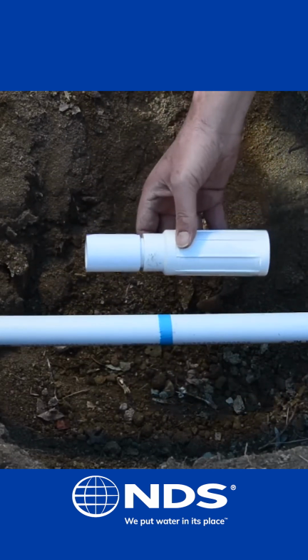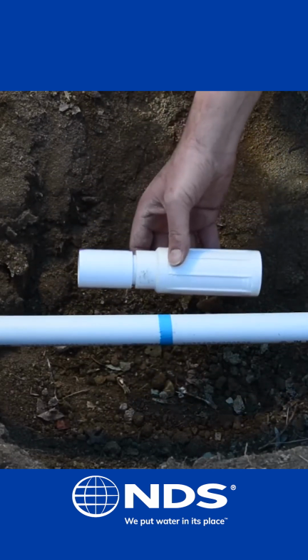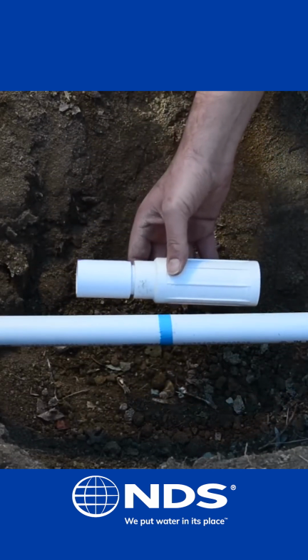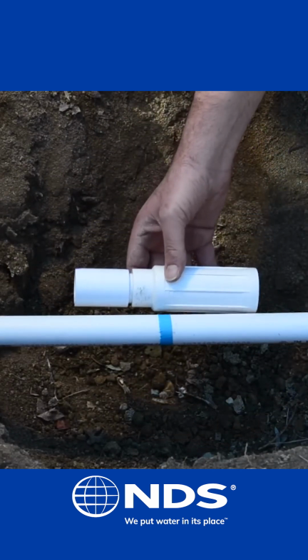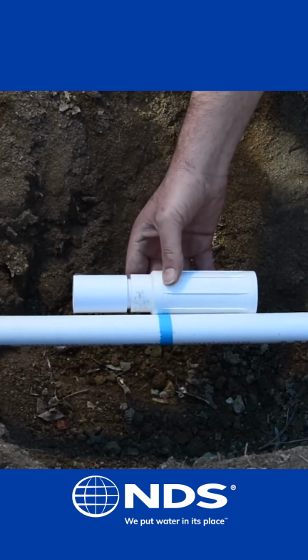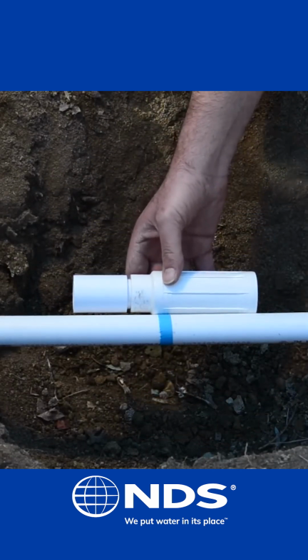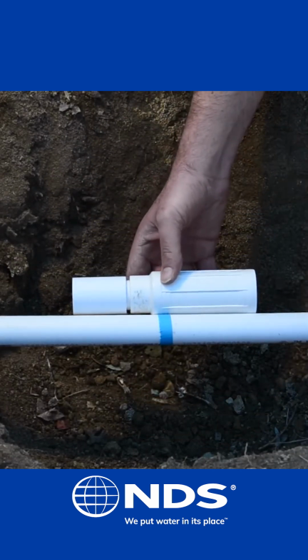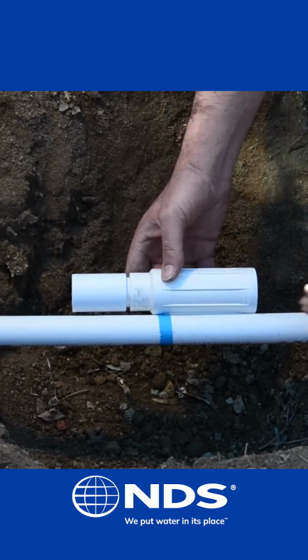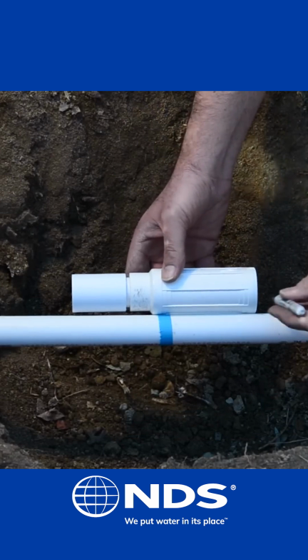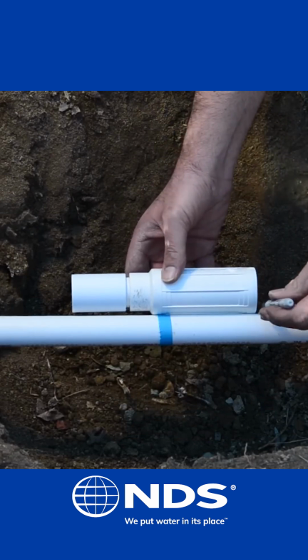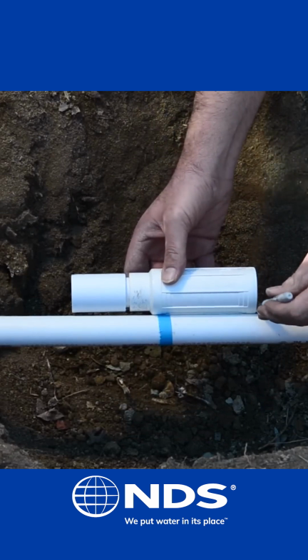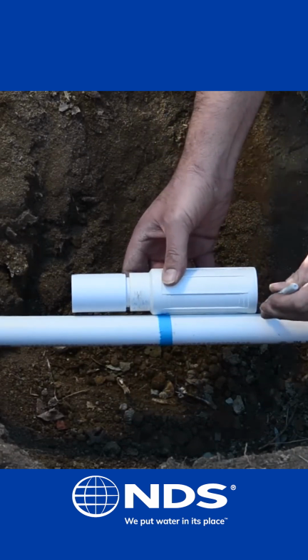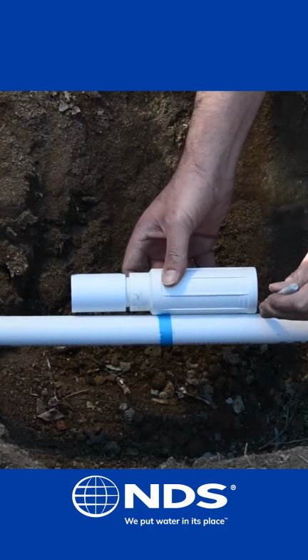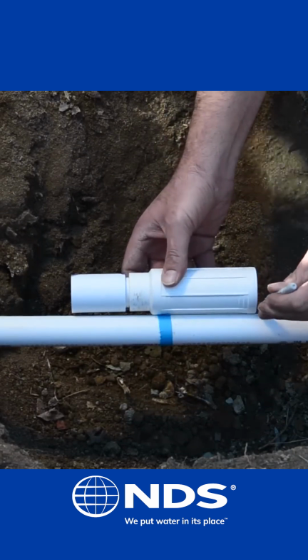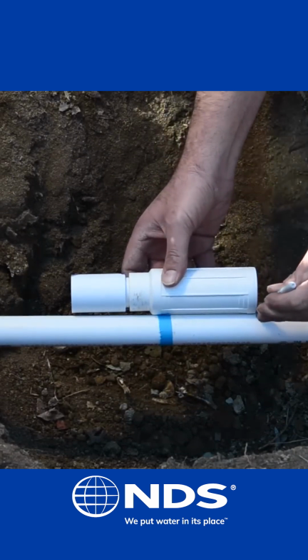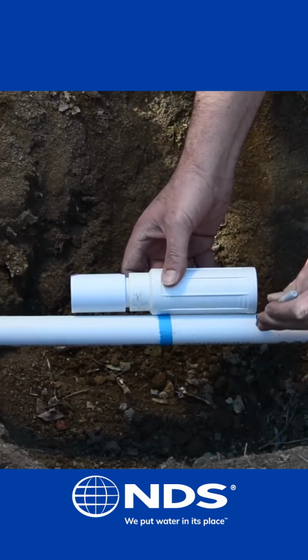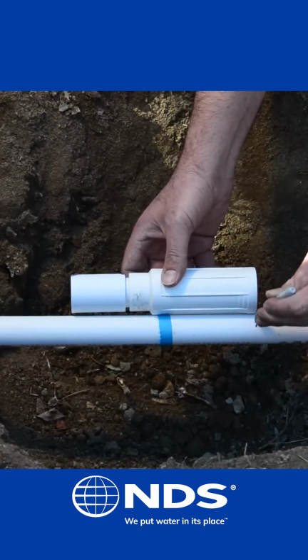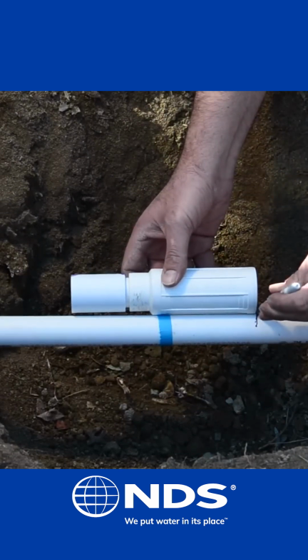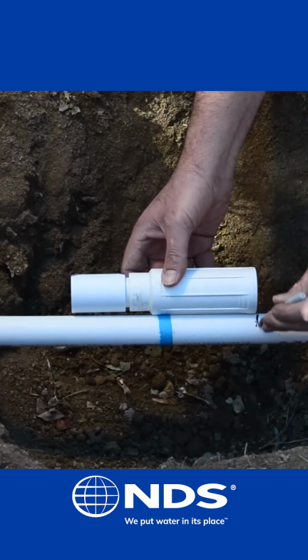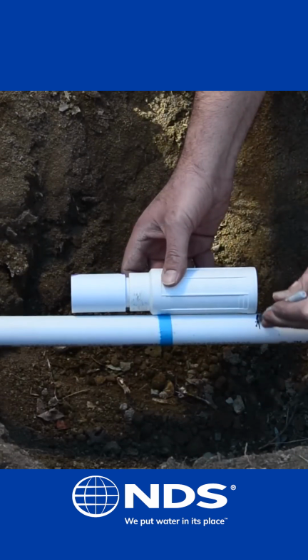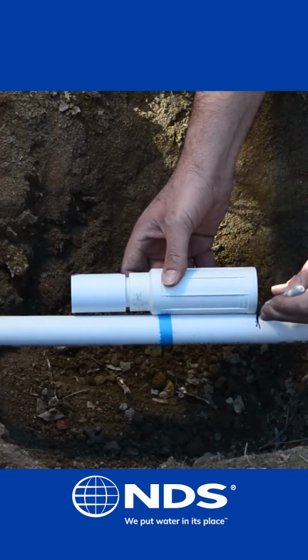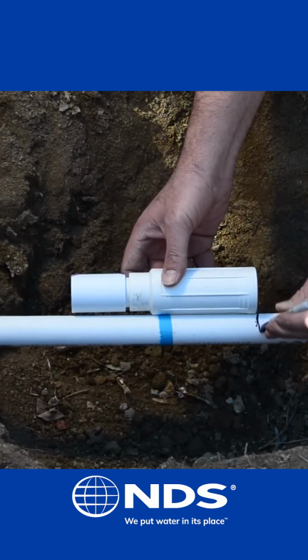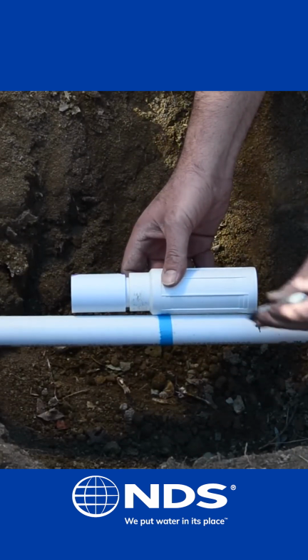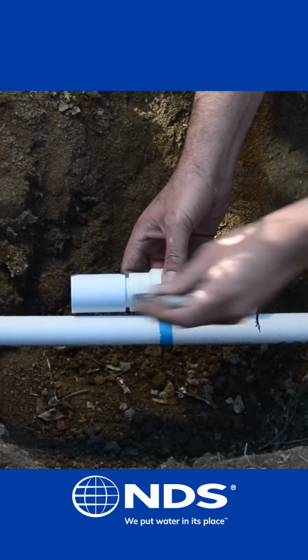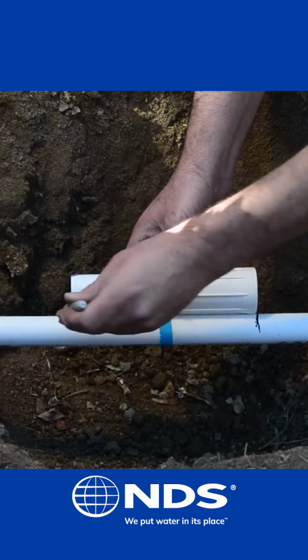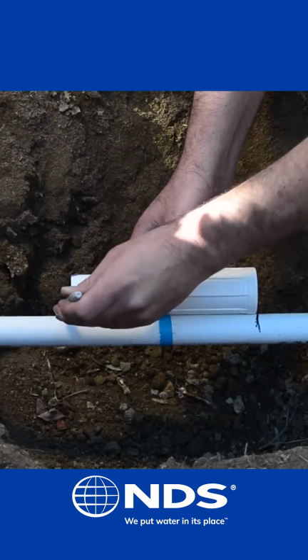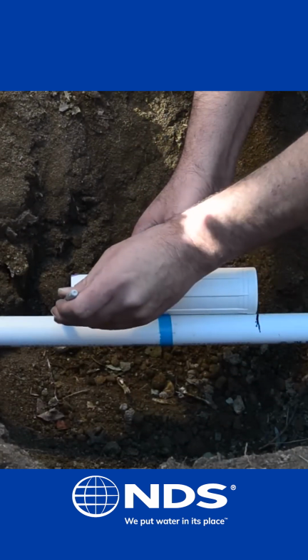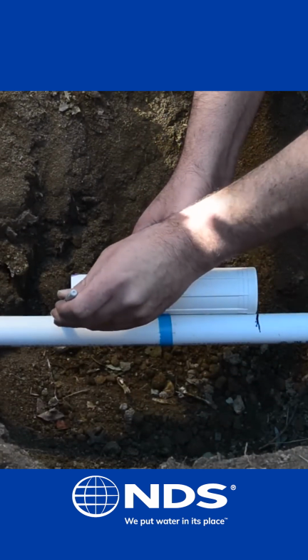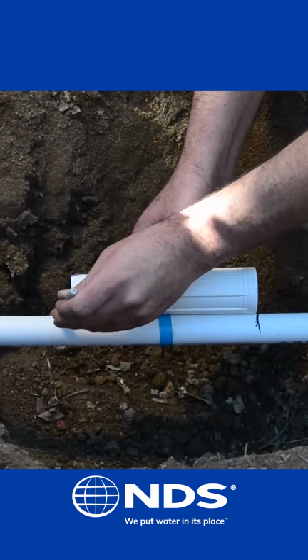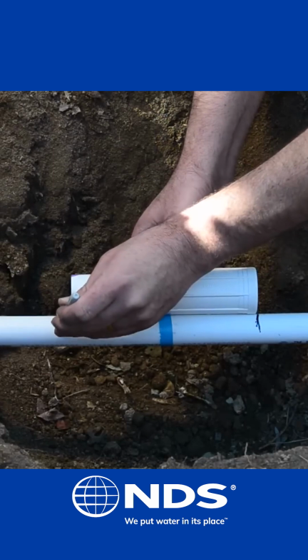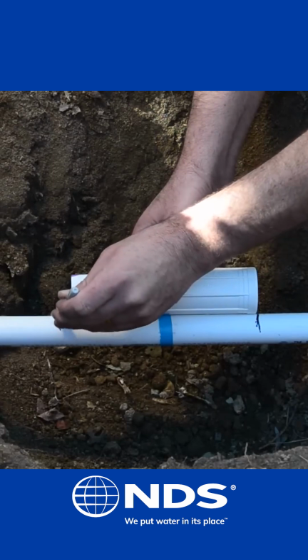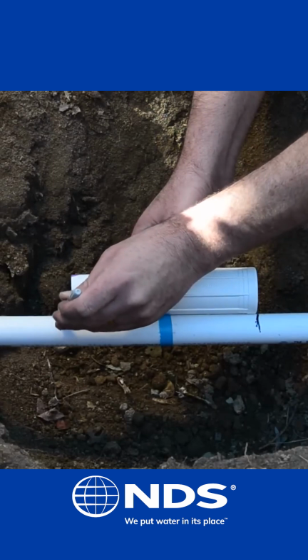Center the Pro Span on the crack or break in the pipe. Using the marker, mark the pipe a half inch from both ends of the repair coupling.